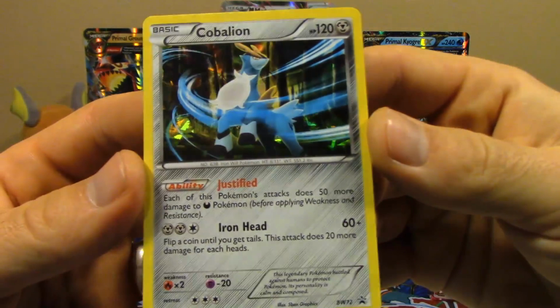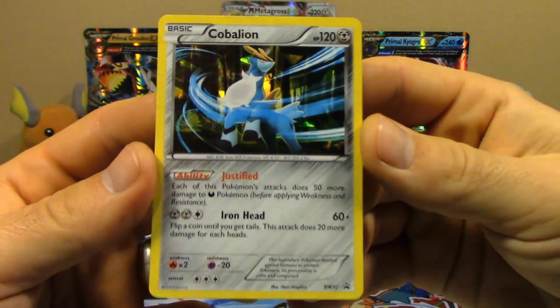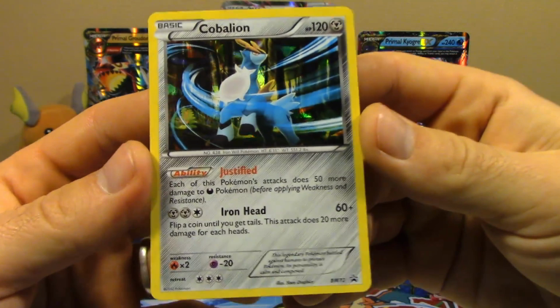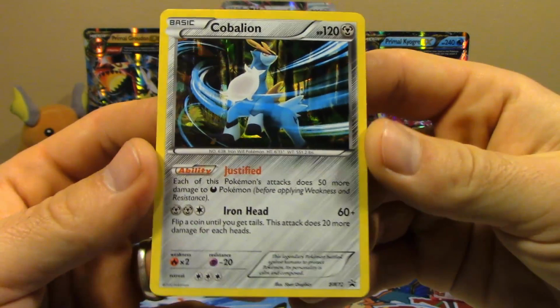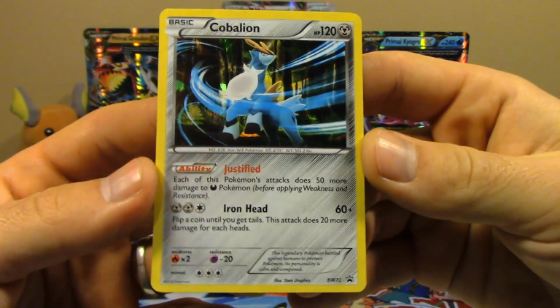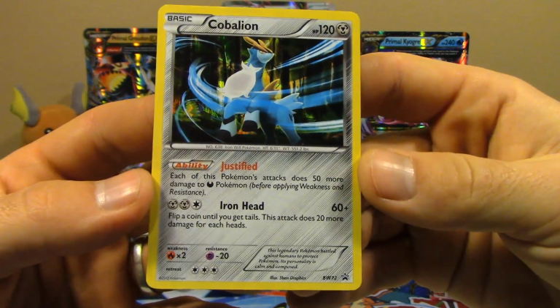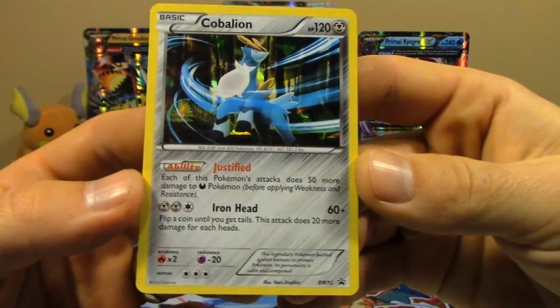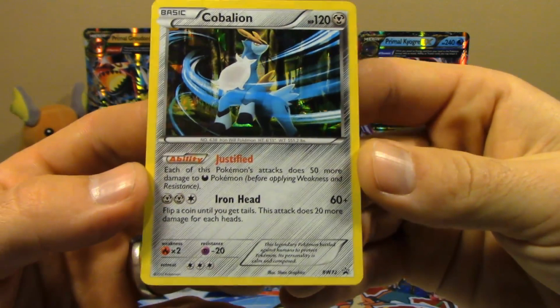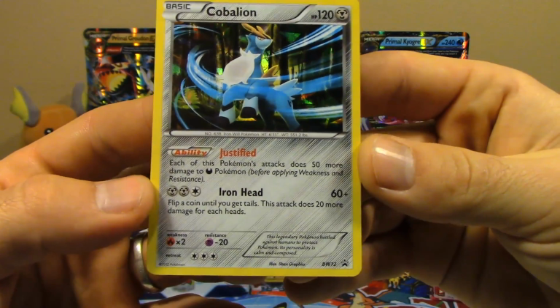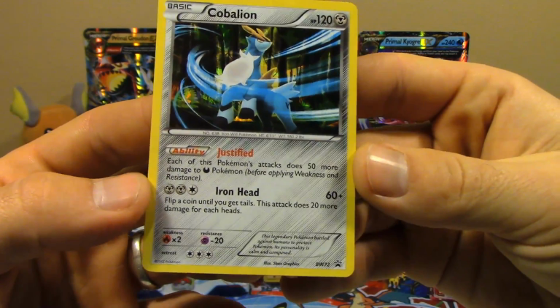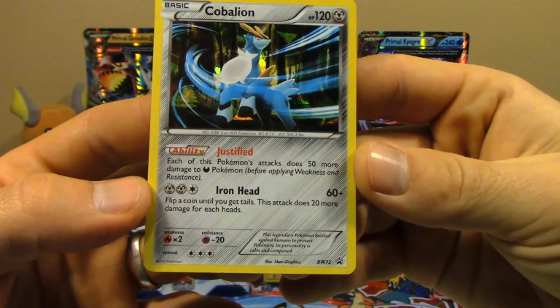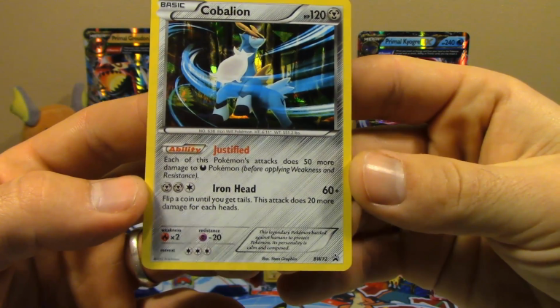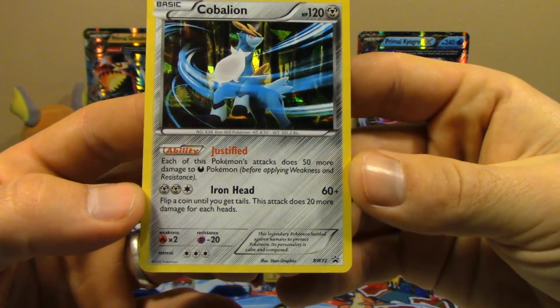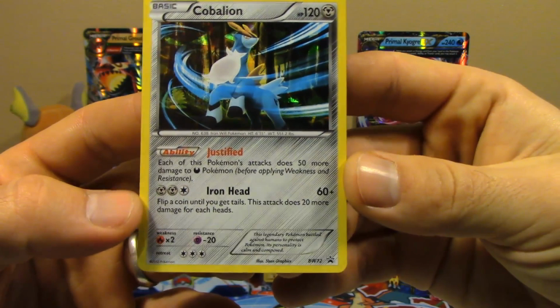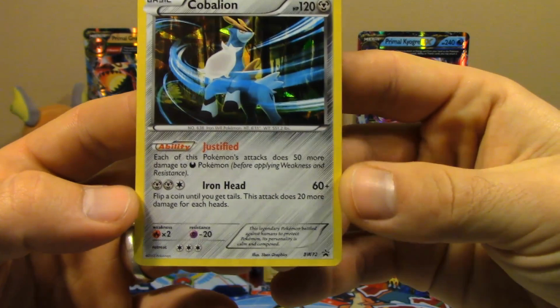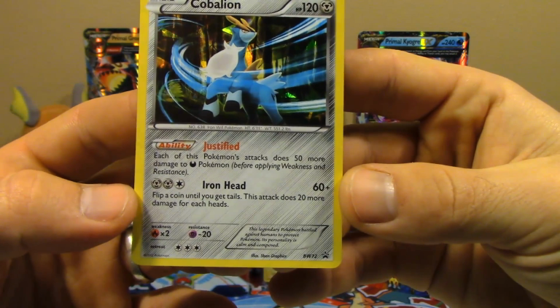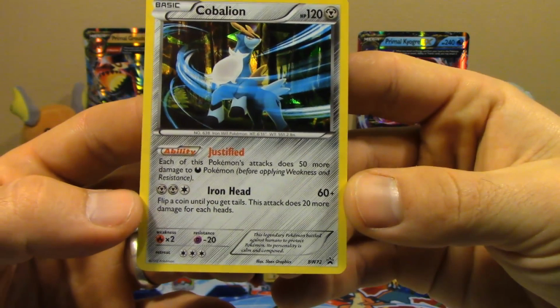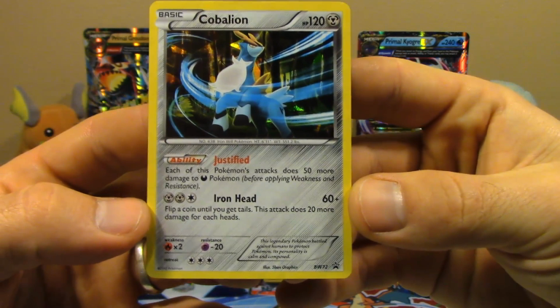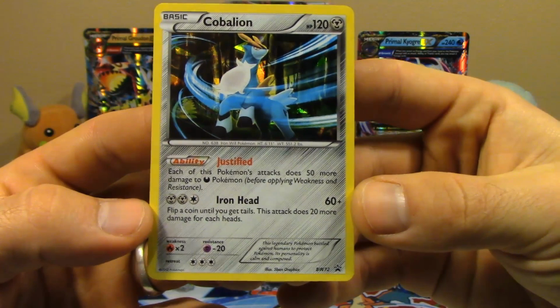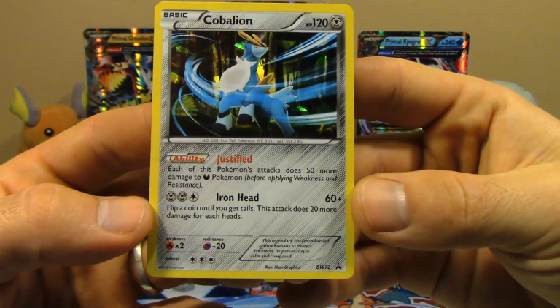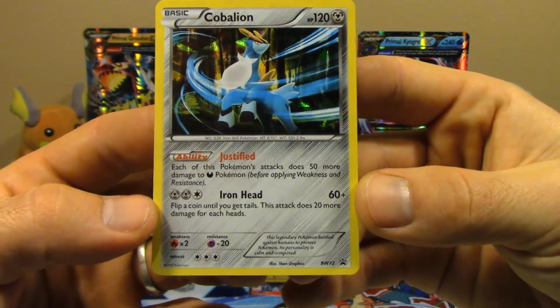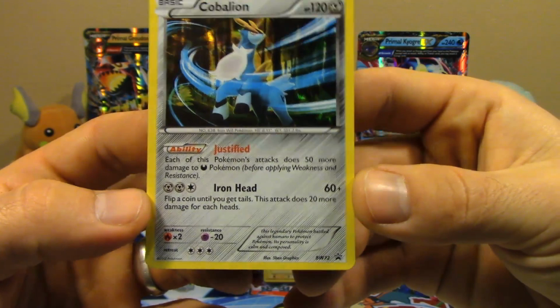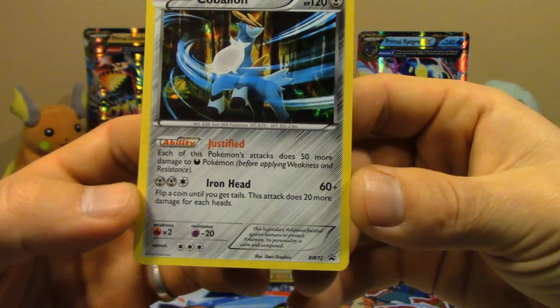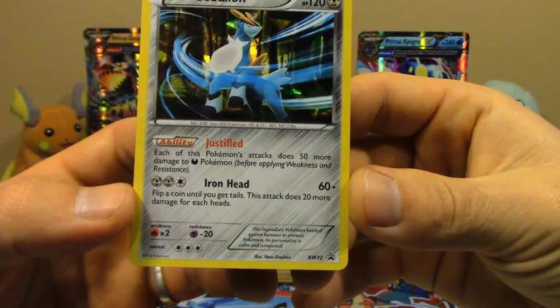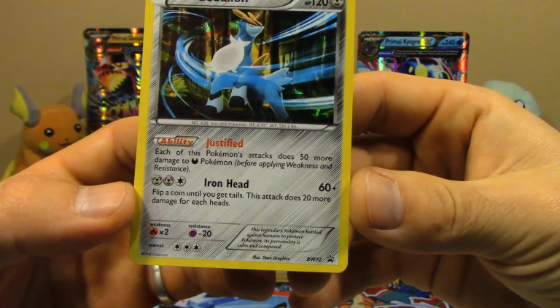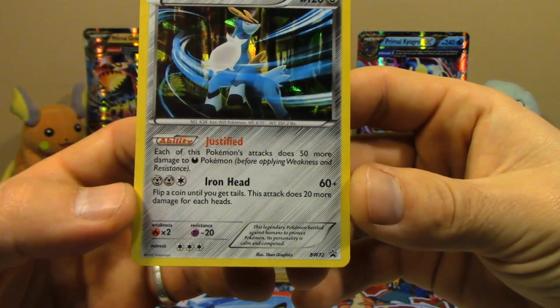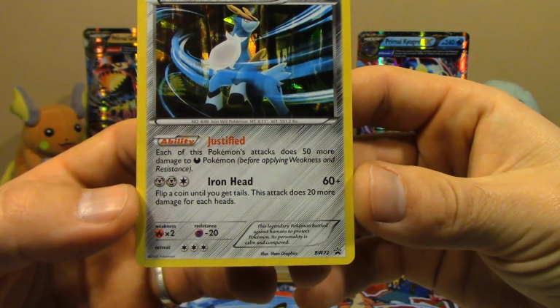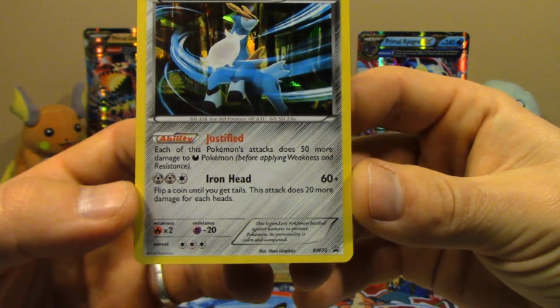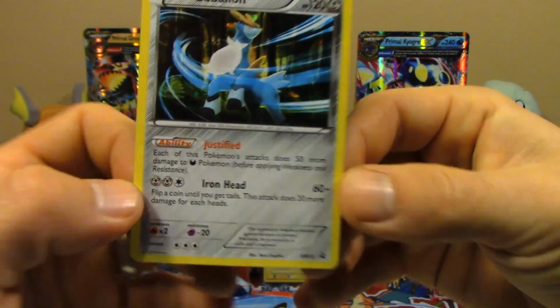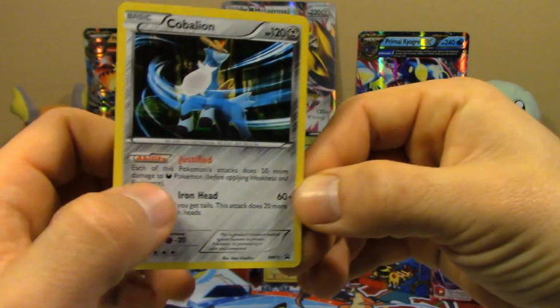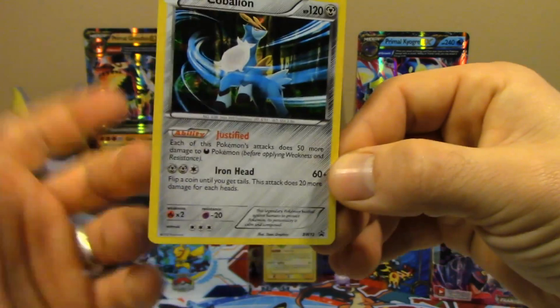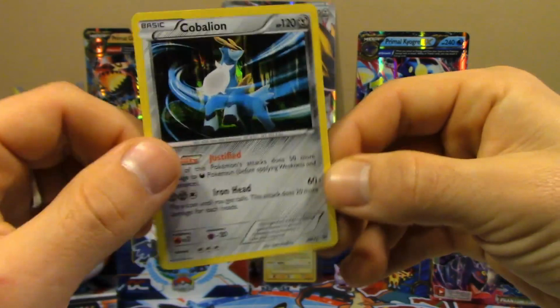Phantom Force has brought Bronzong into the mix. Iron Head does 60 damage. You flip a coin until you get tails, does 20 more damage for each heads. So 60 for two metal and a colorless. Pretty cool.